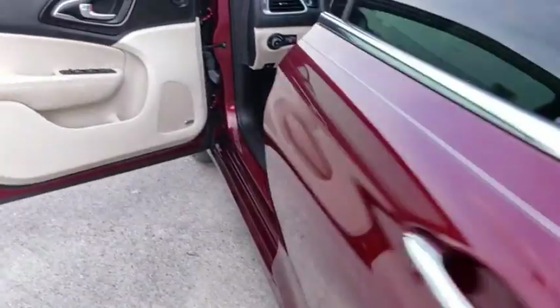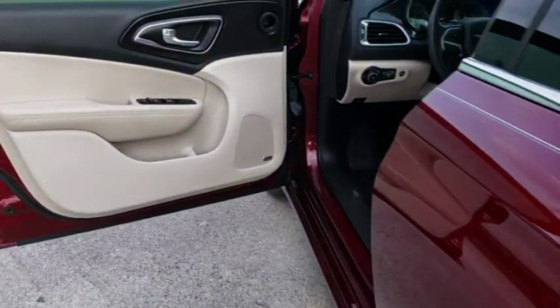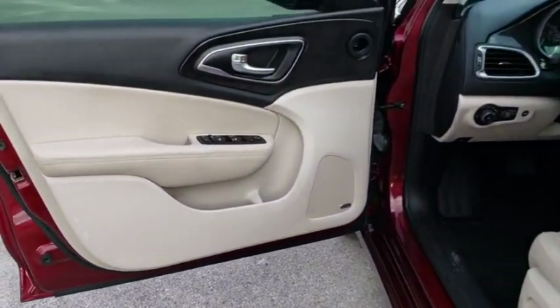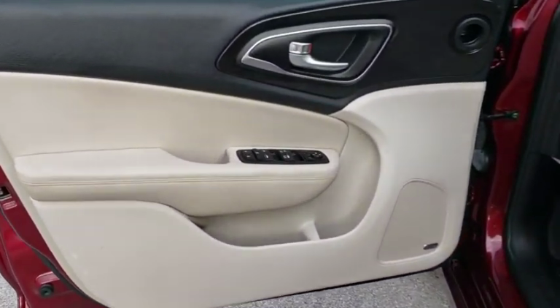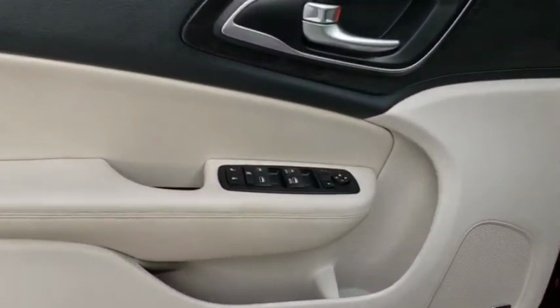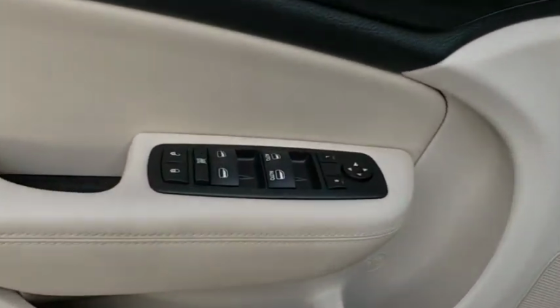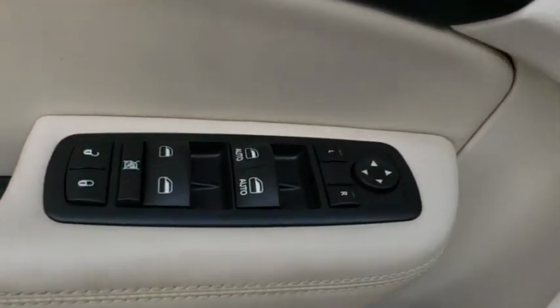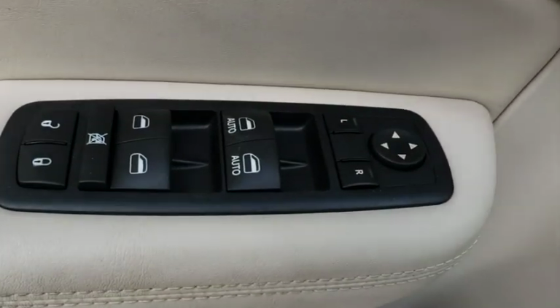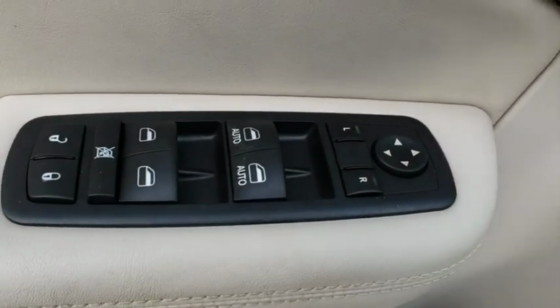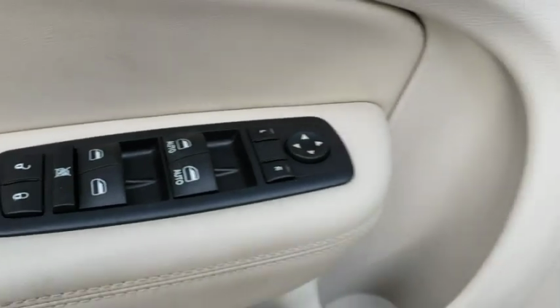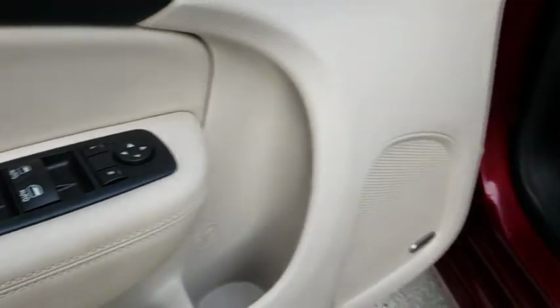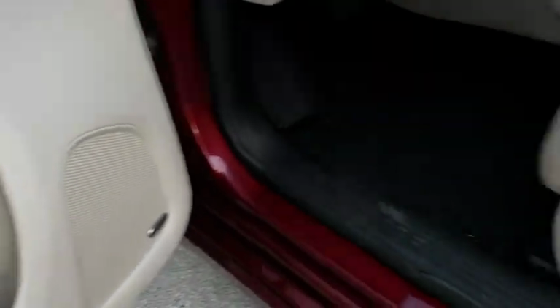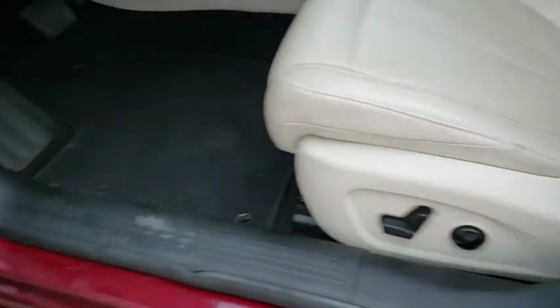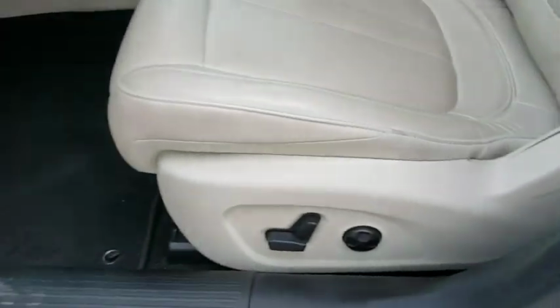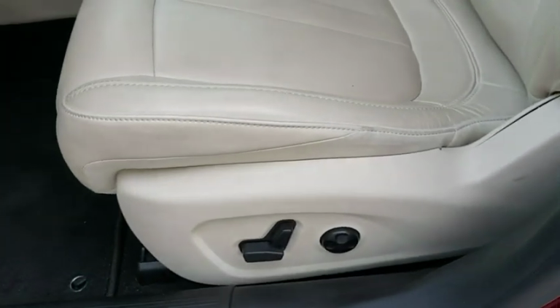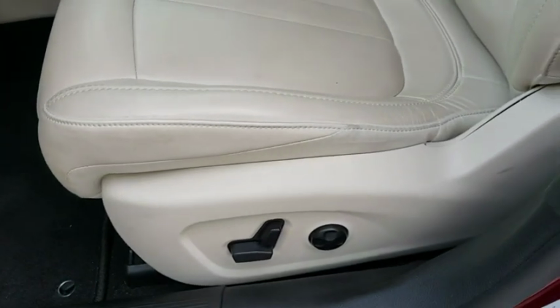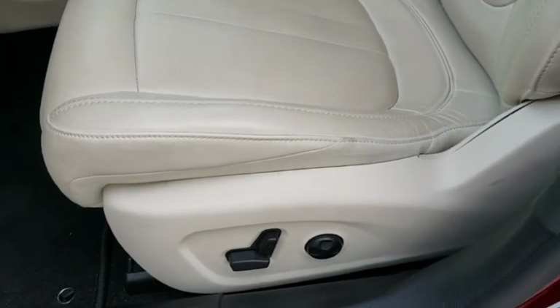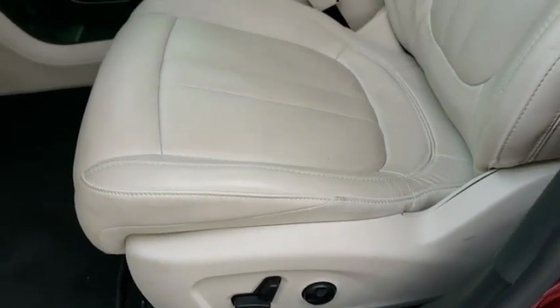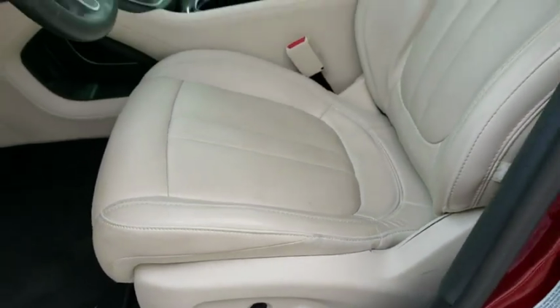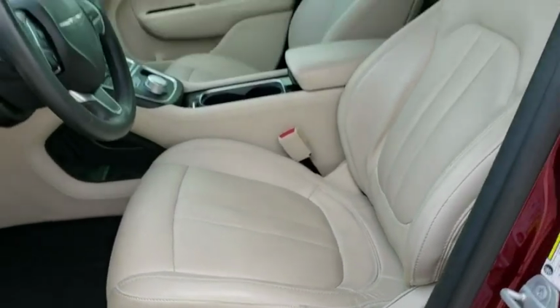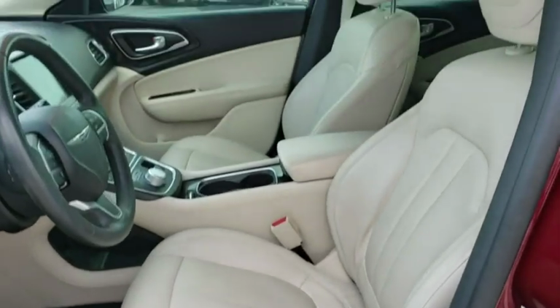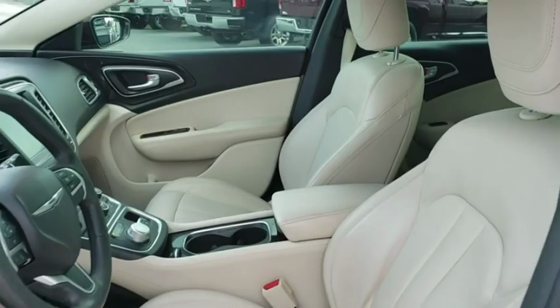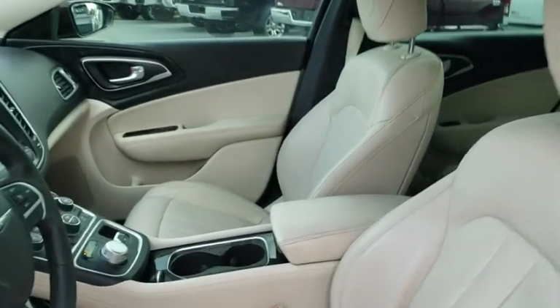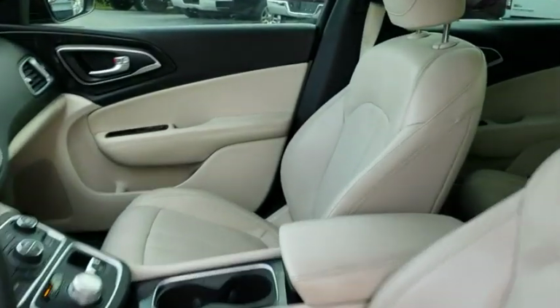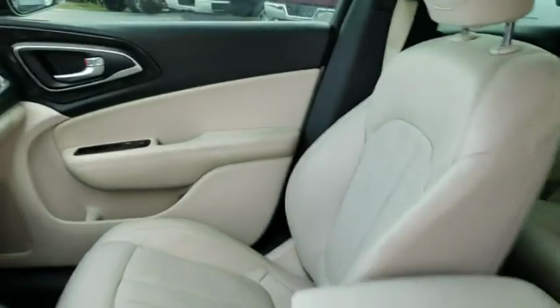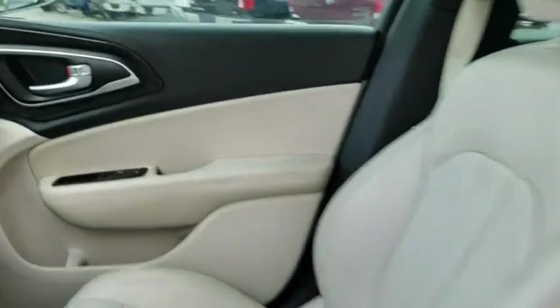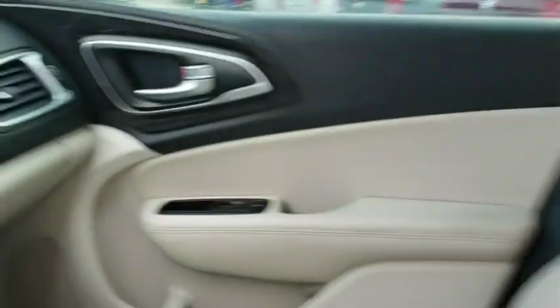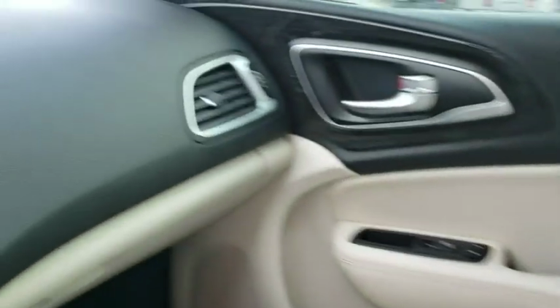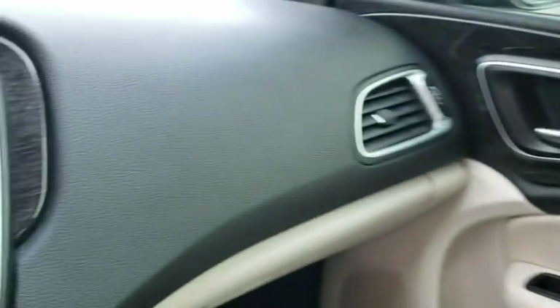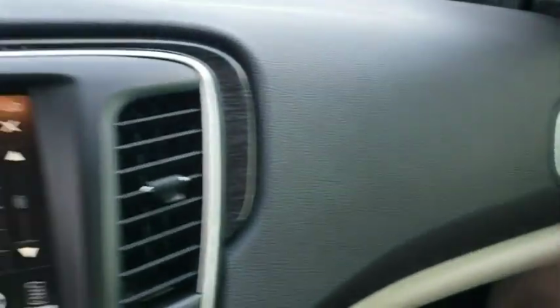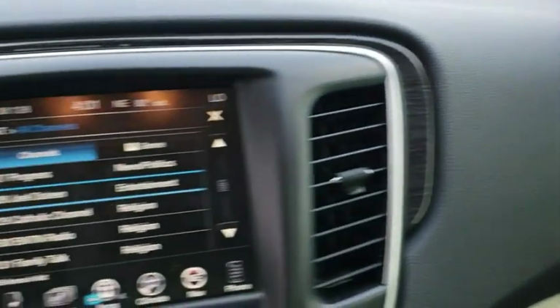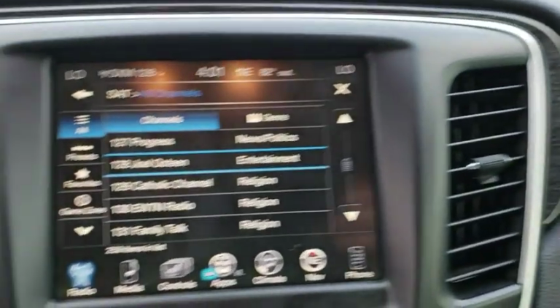Remote engine start, stability control, traction control, keyless entry, power passenger seat, steering wheel audio controls, anti-lock braking system, backup camera, leather wrapped steering wheel, Bluetooth, power steering.